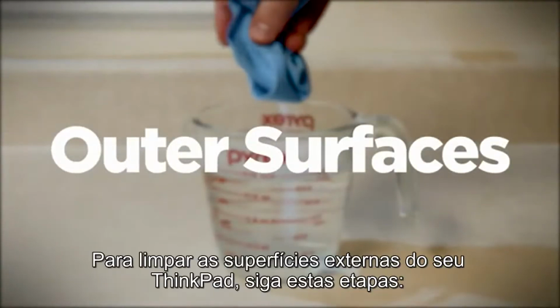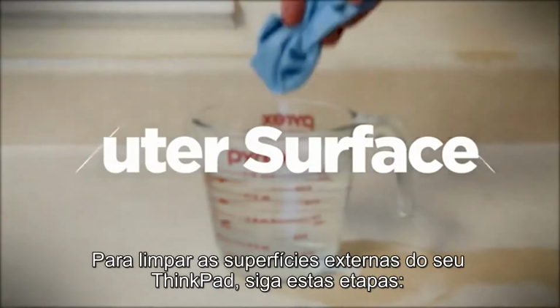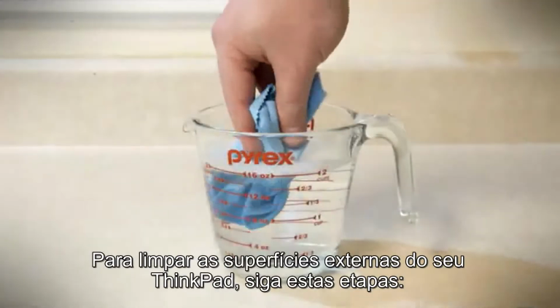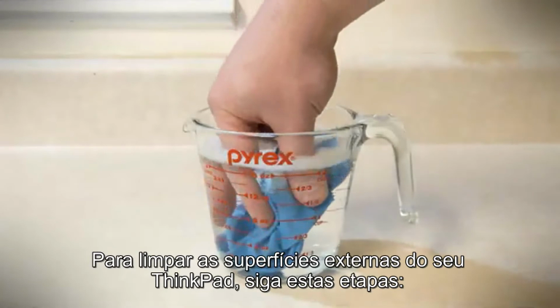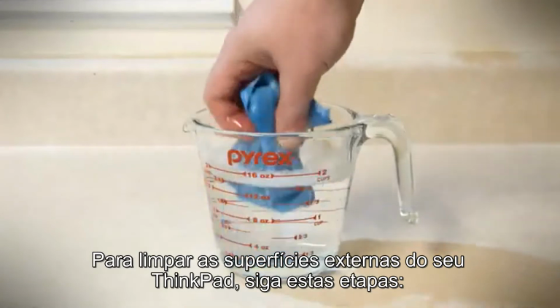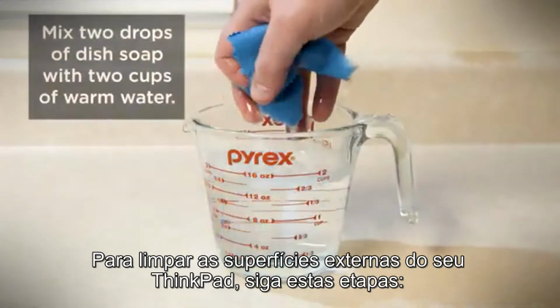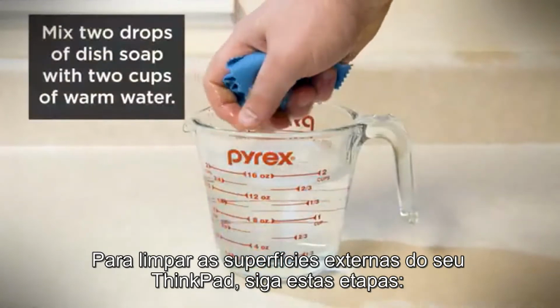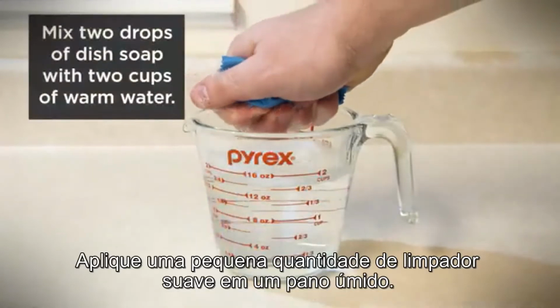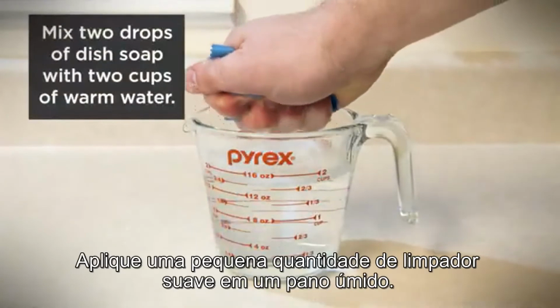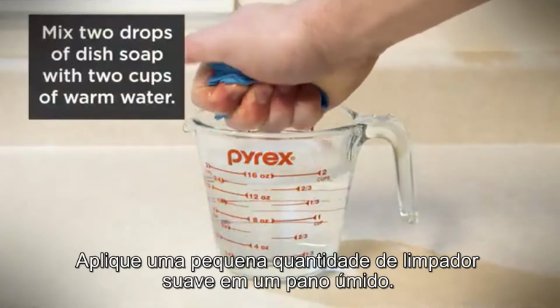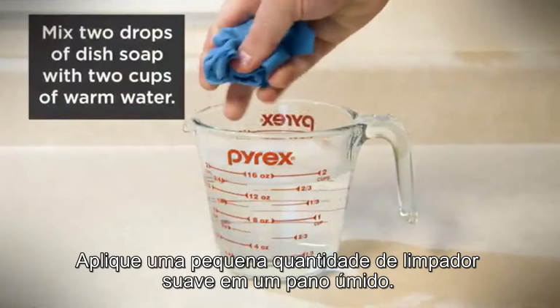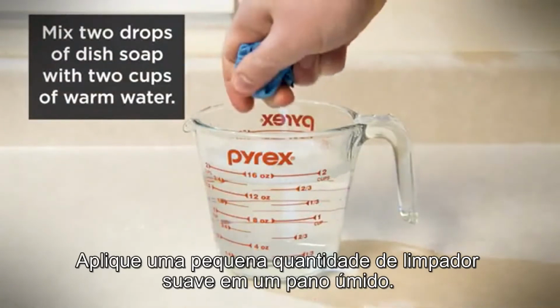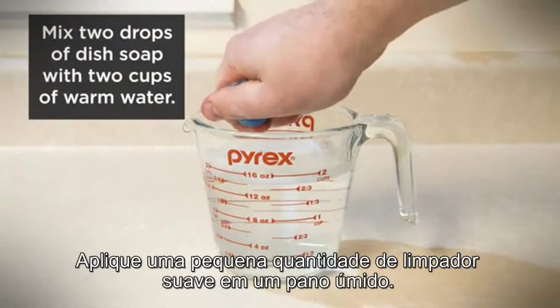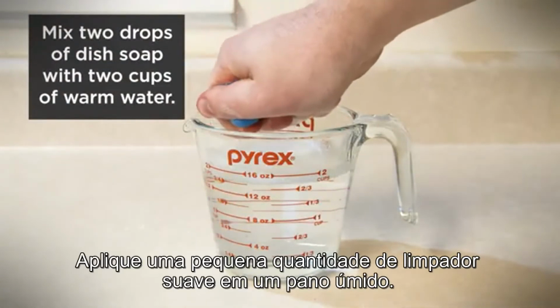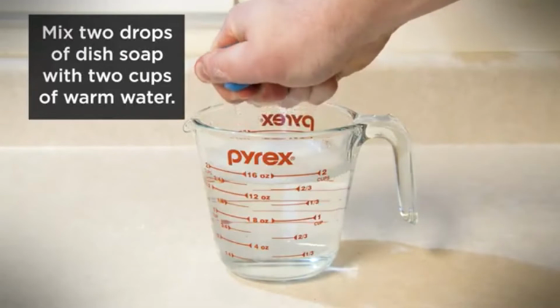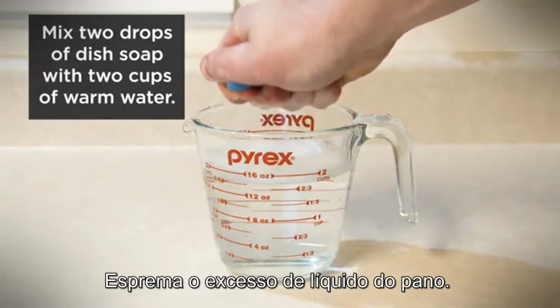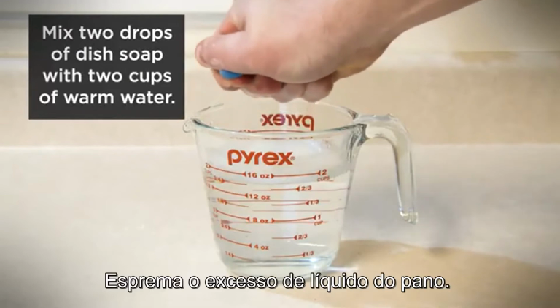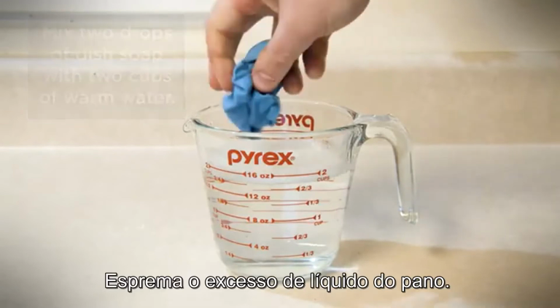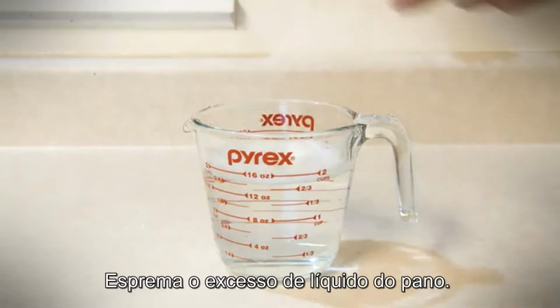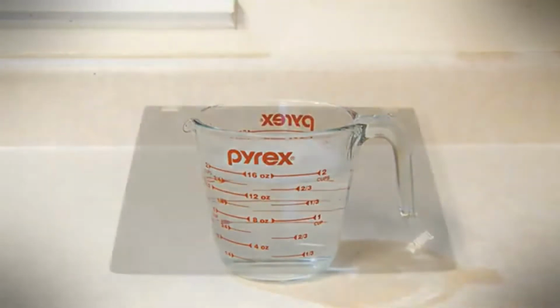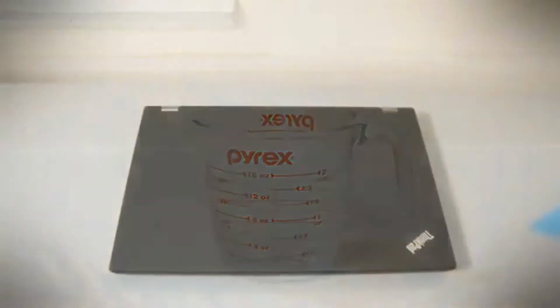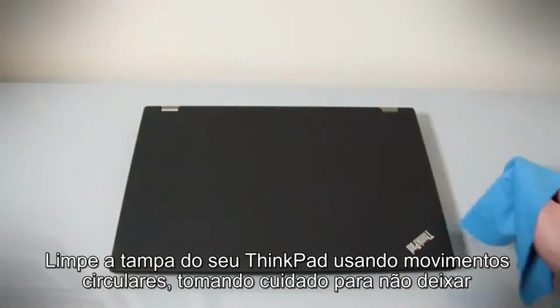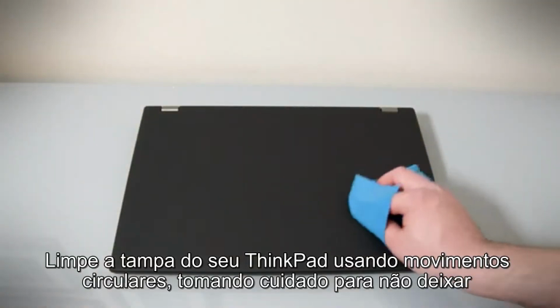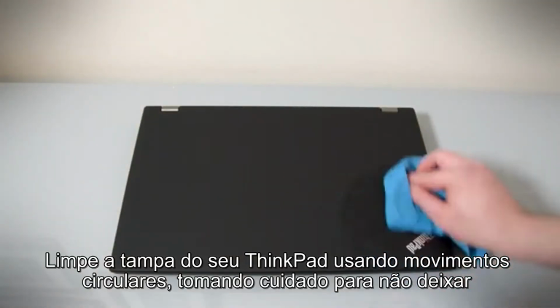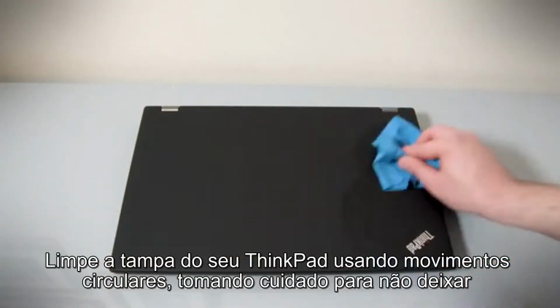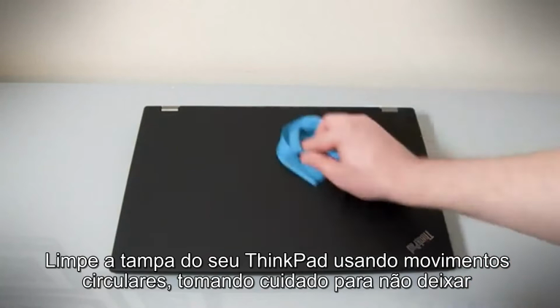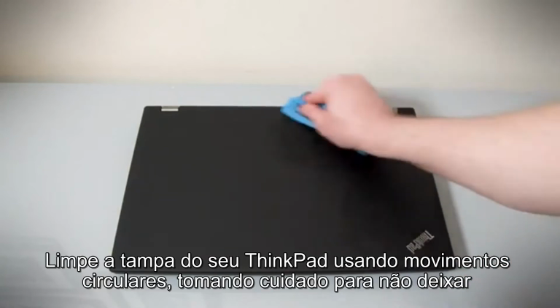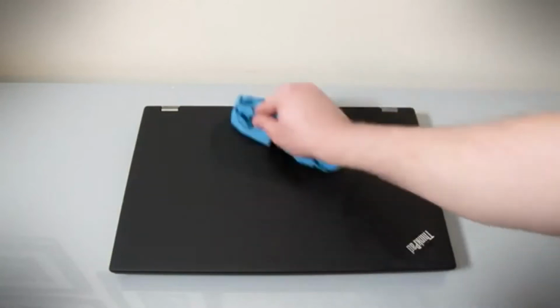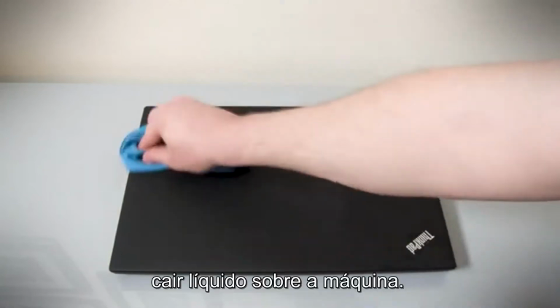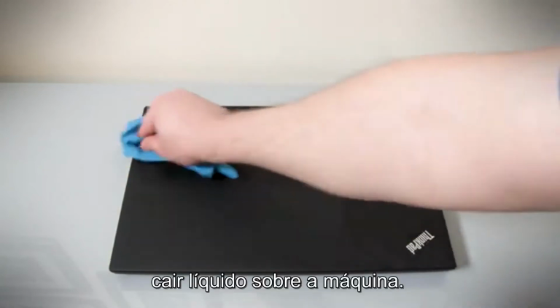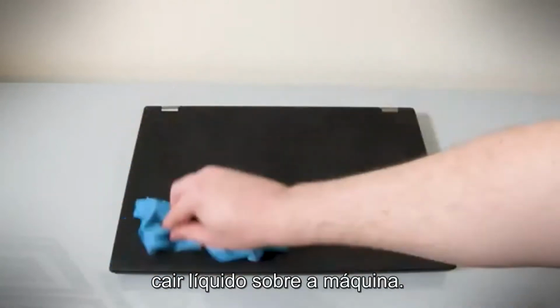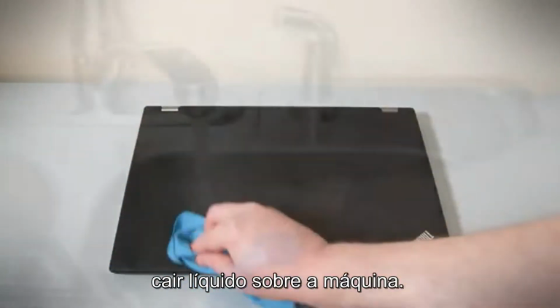To clean the outer surface of your ThinkPad, follow these steps. Apply a small amount of mild cleaner onto a damp cloth. Squeeze out any excess liquid from the cloth. Wipe the cover of your ThinkPad using circular motions, taking care not to let any liquid drip onto the machine.